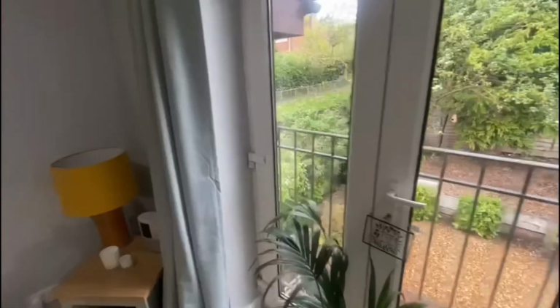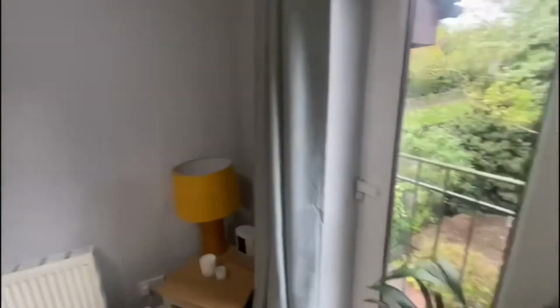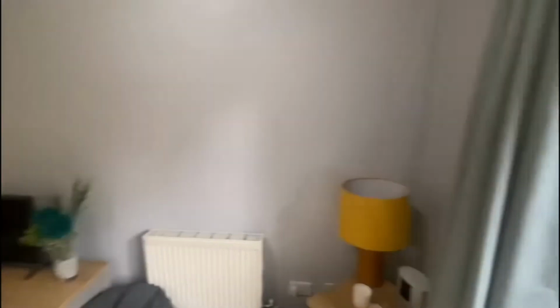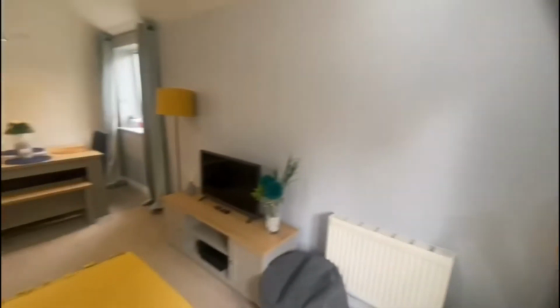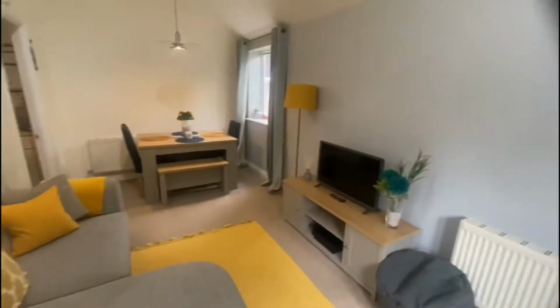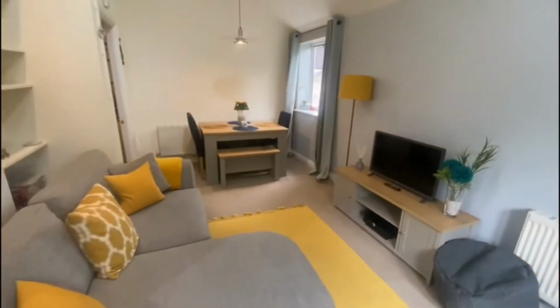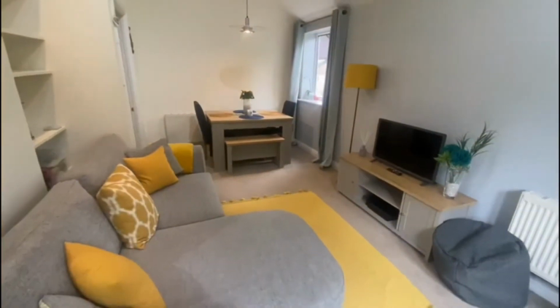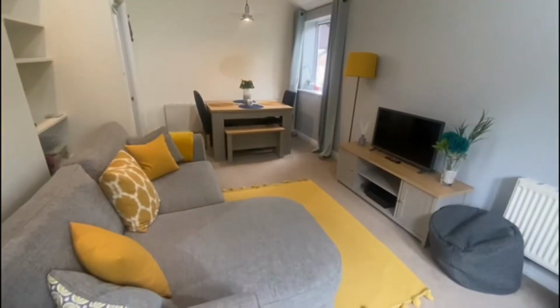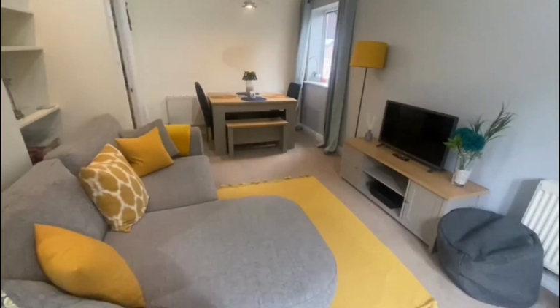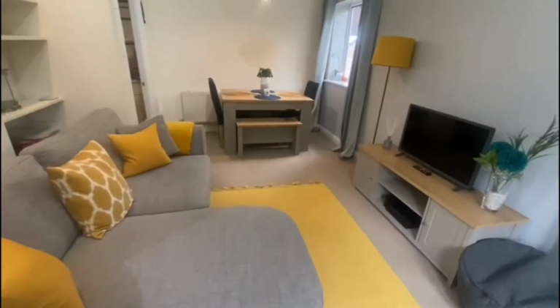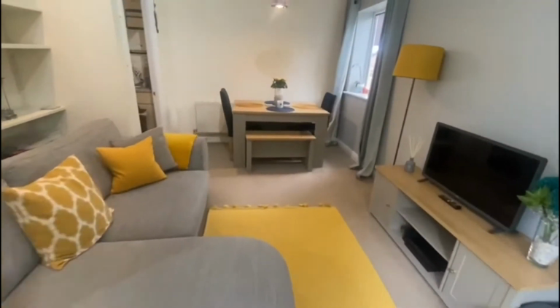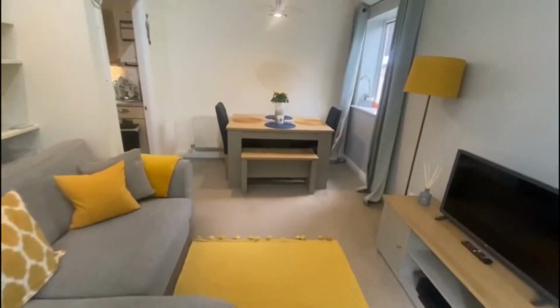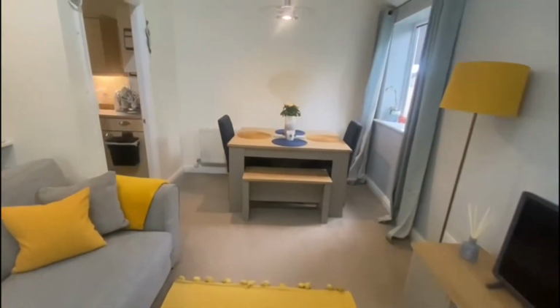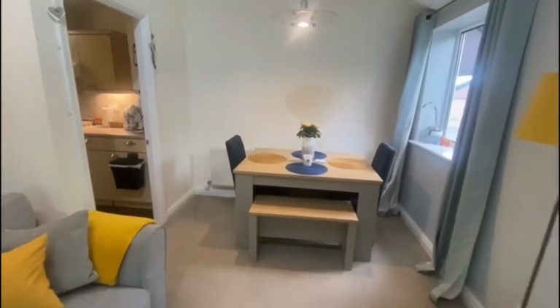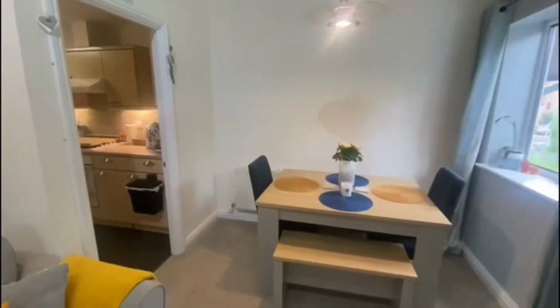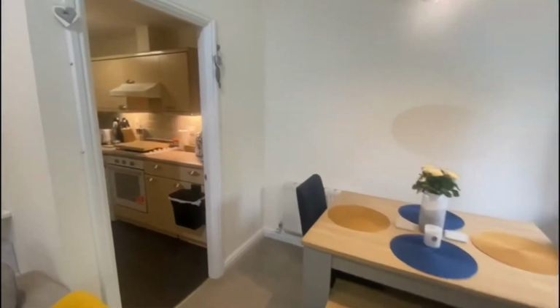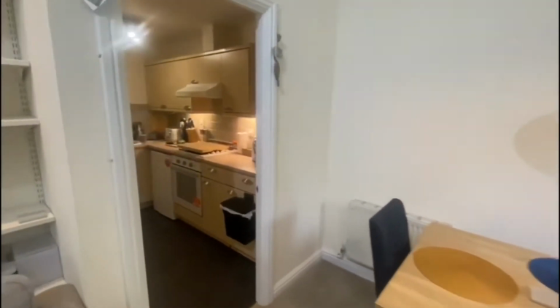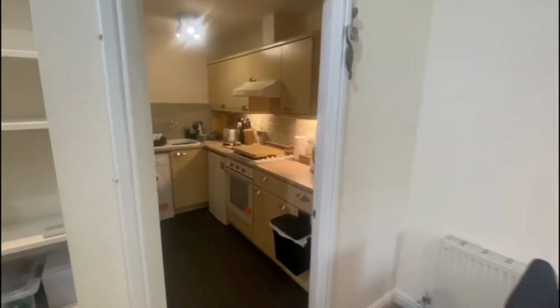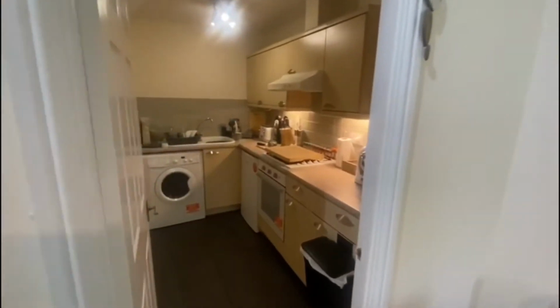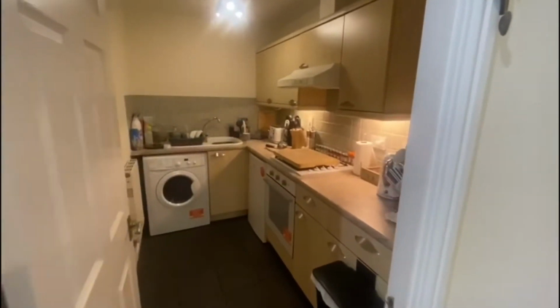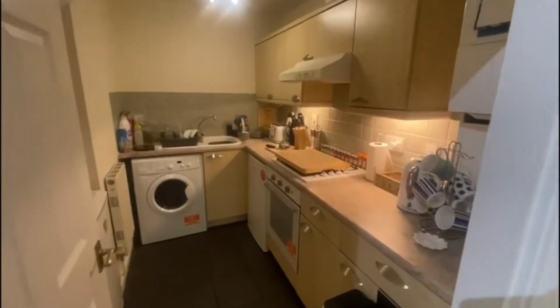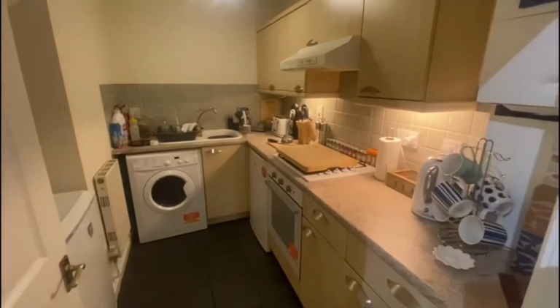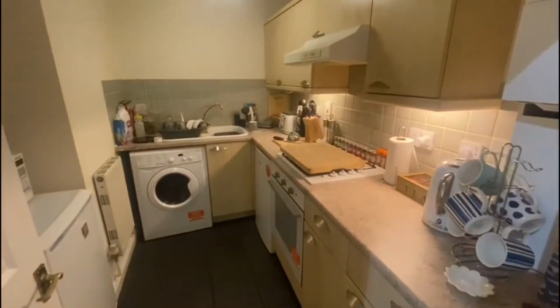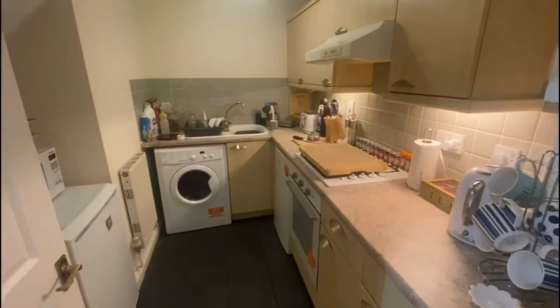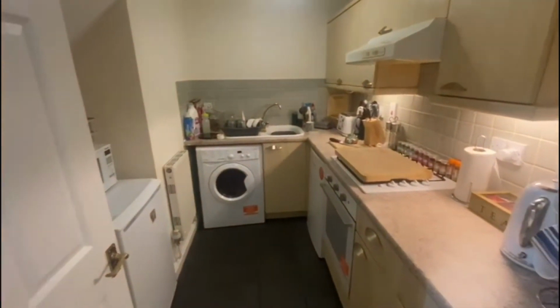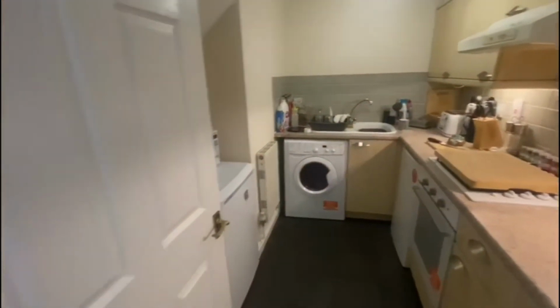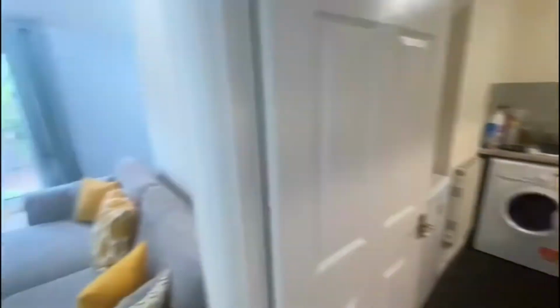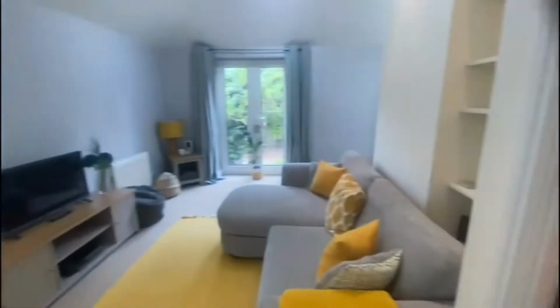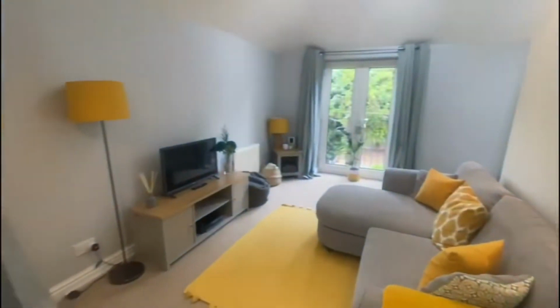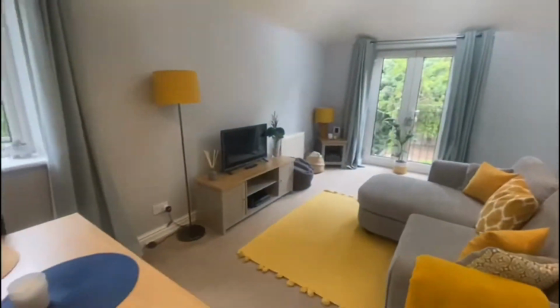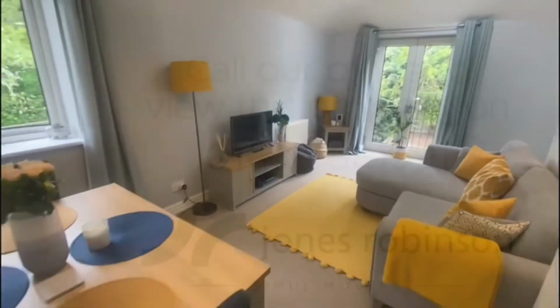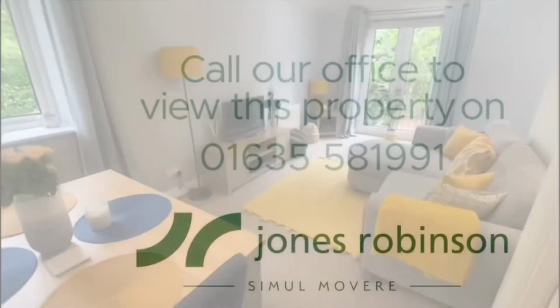Looking out onto the rear of the property, it's nice and light and spacious — plenty of room for entertaining. And then finally we have this fully fitted kitchen with washing machine, fridge and oven. Thank you.